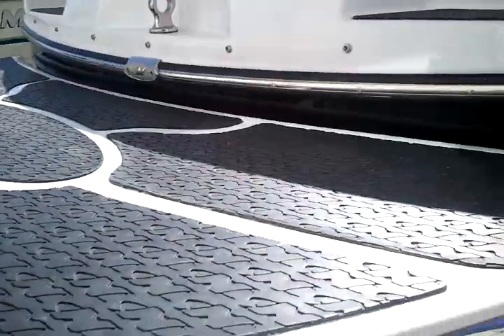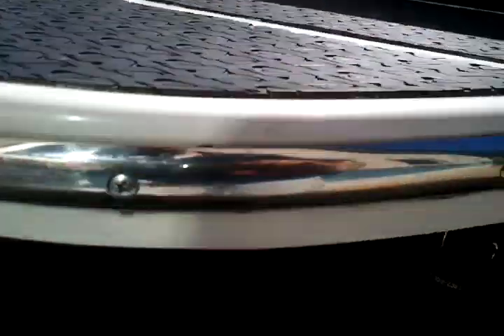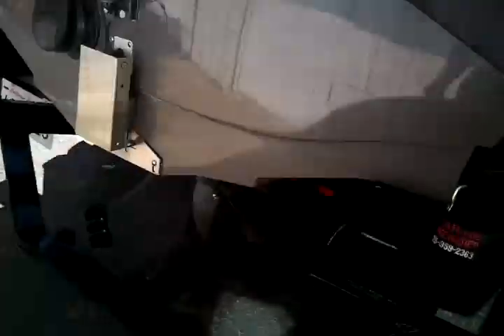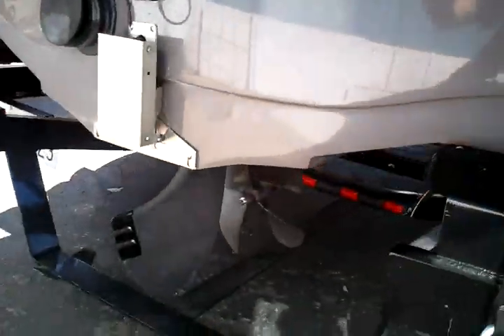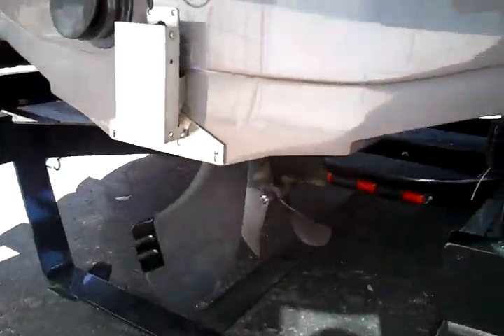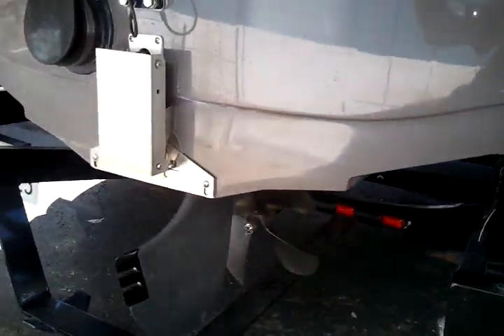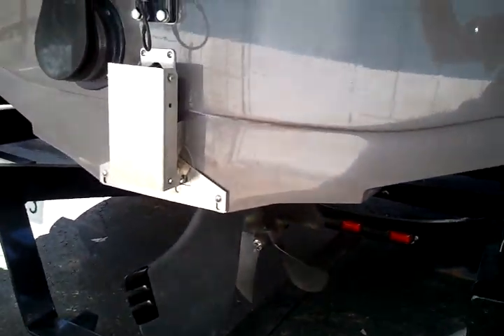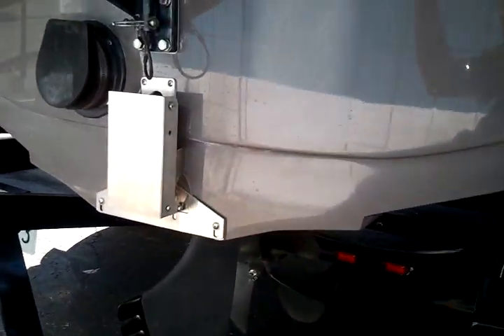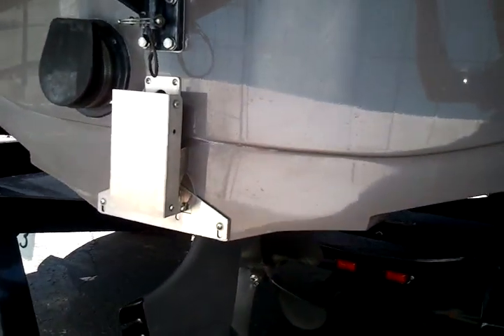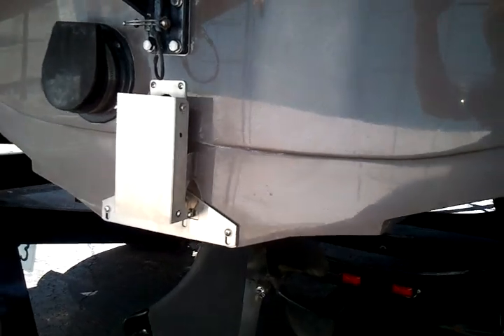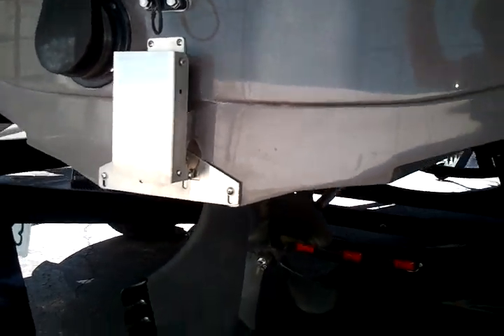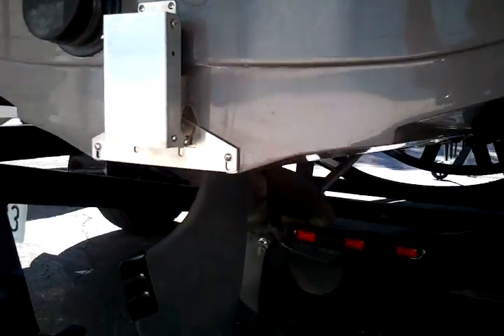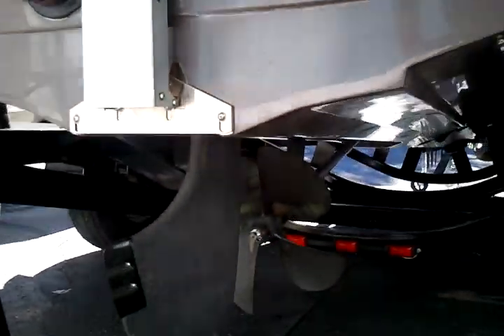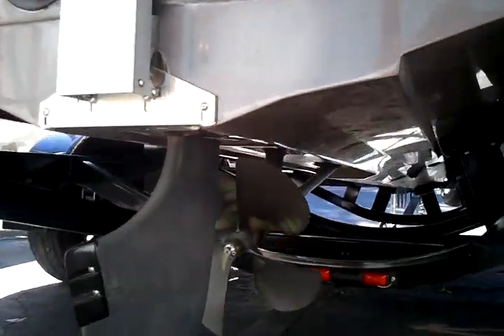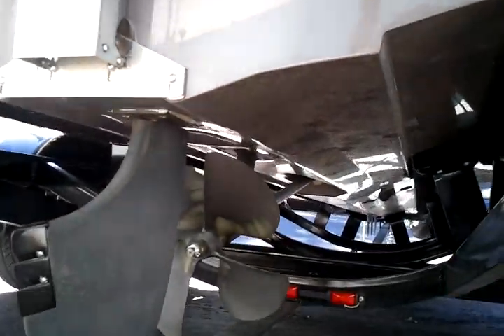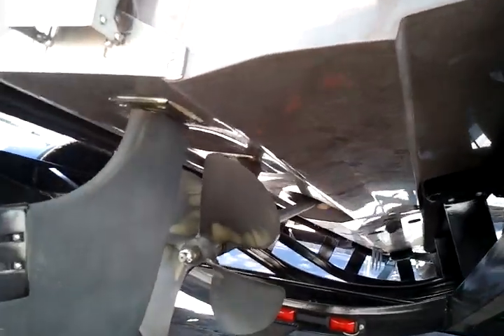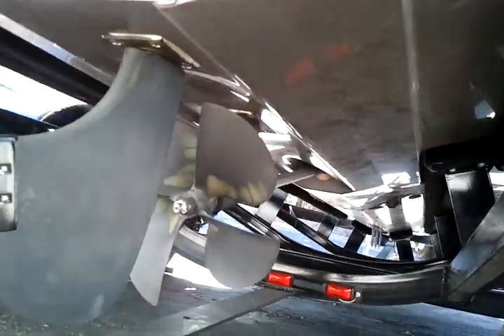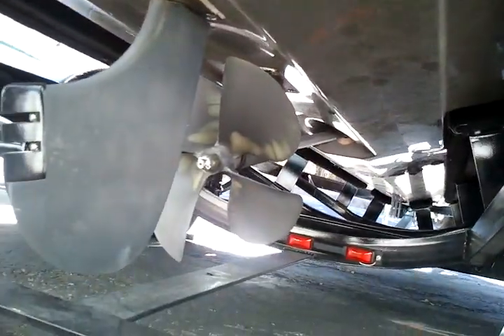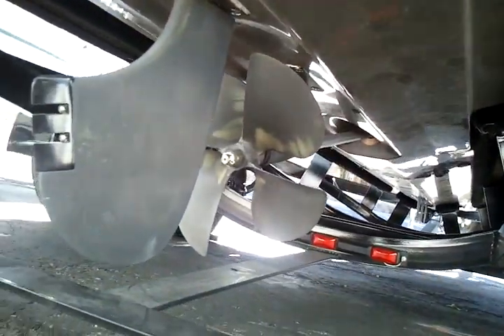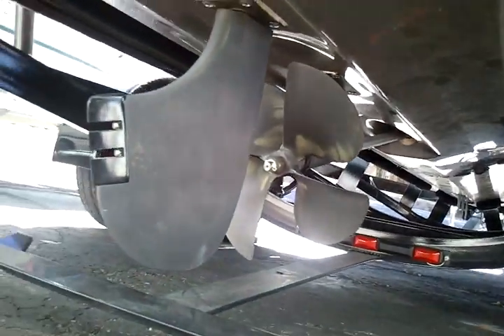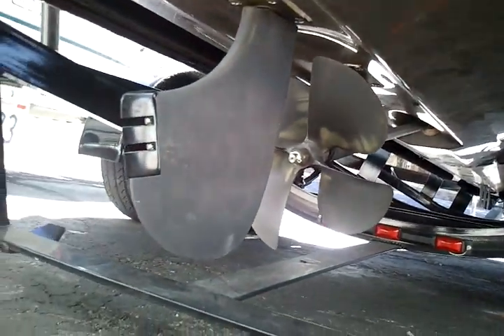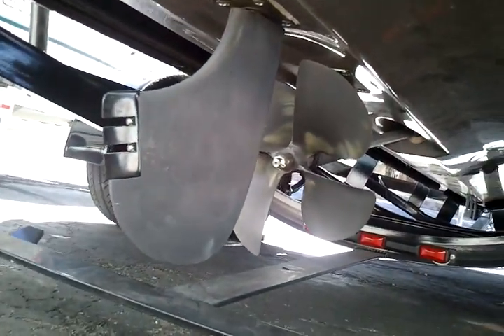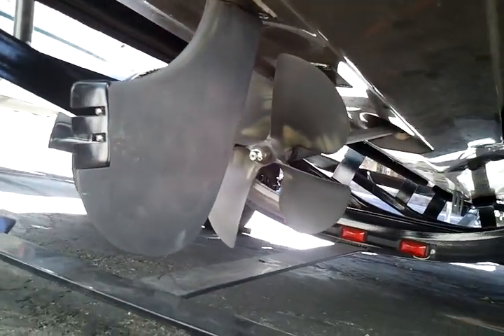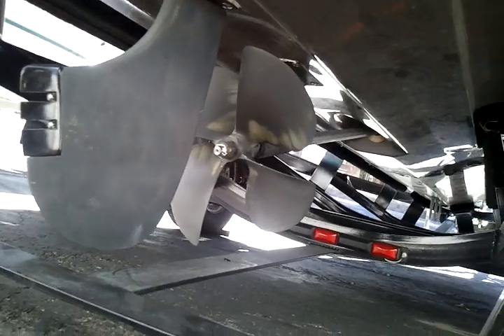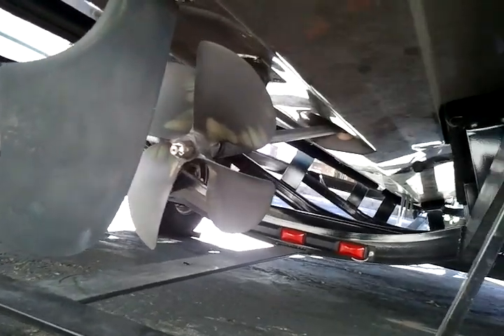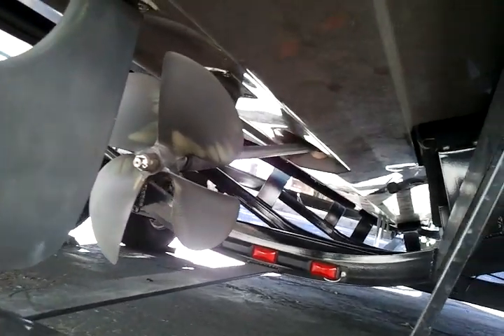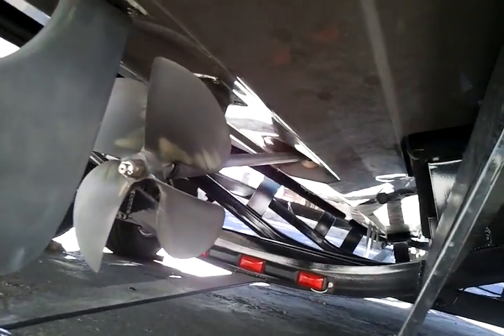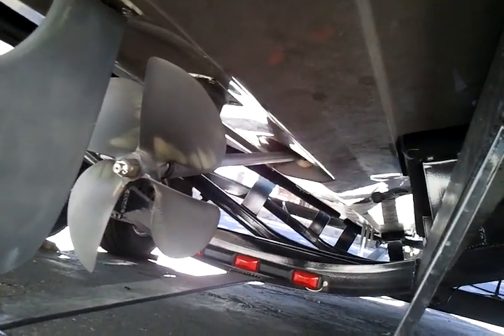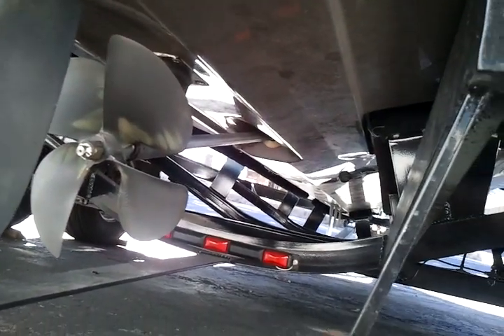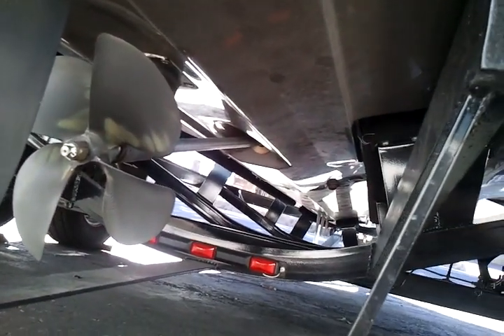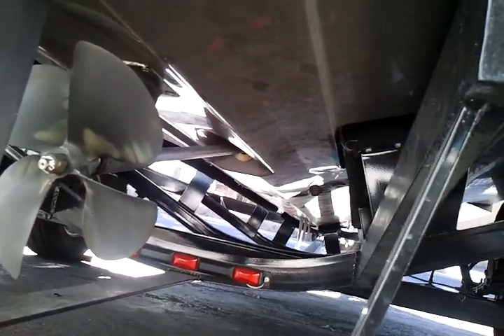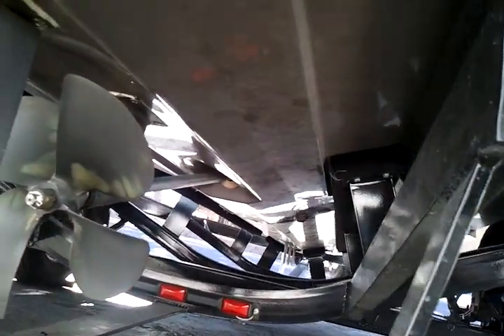This boat has the Hydrogate wake shaping plane. This shot of the underwater gear shows a tunable rudder, standard four blade propeller — the team edition version.